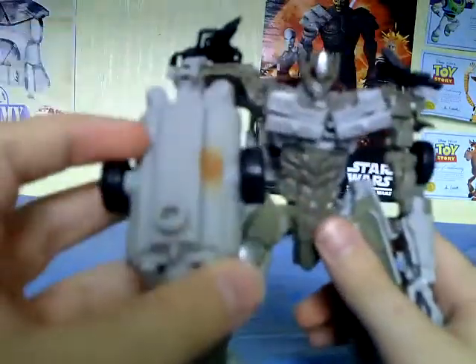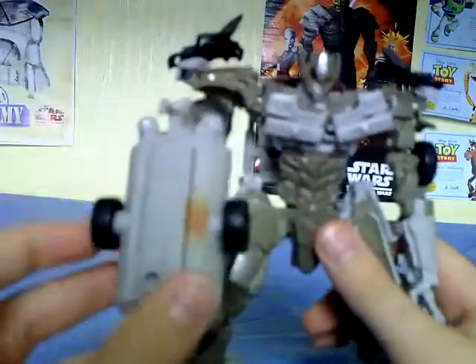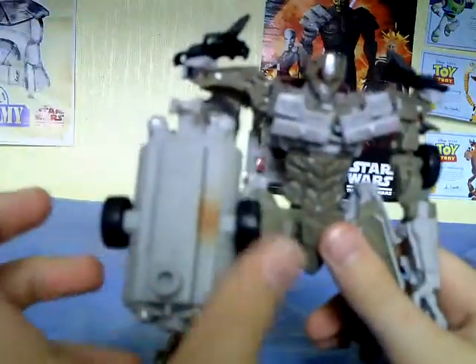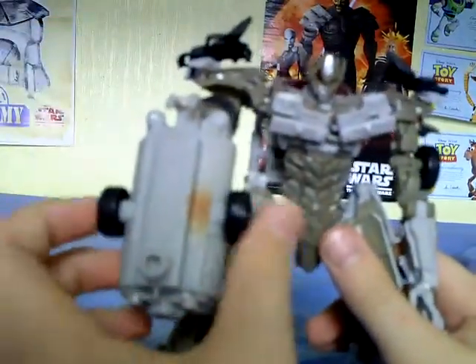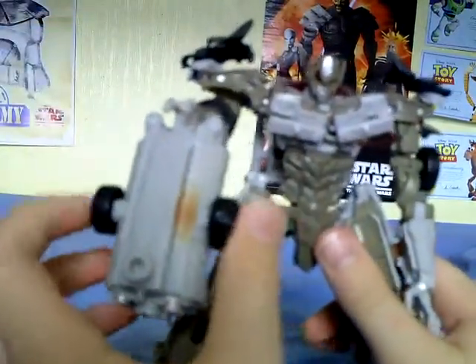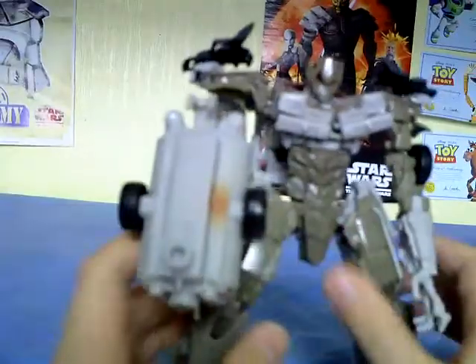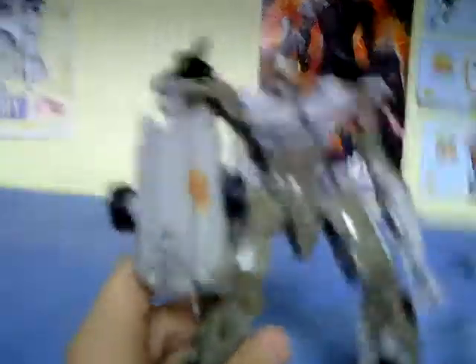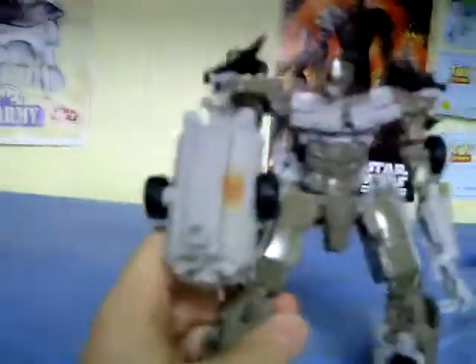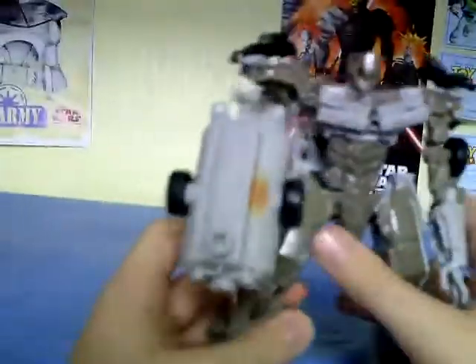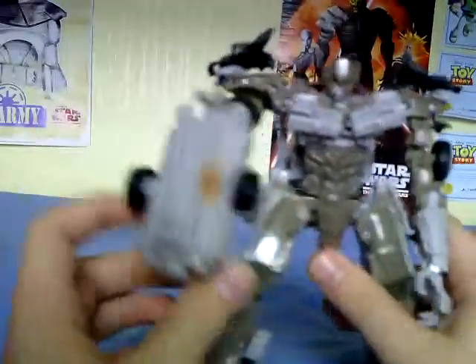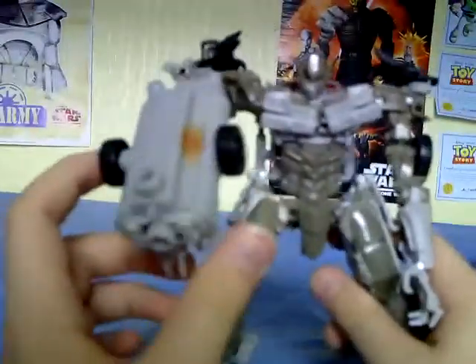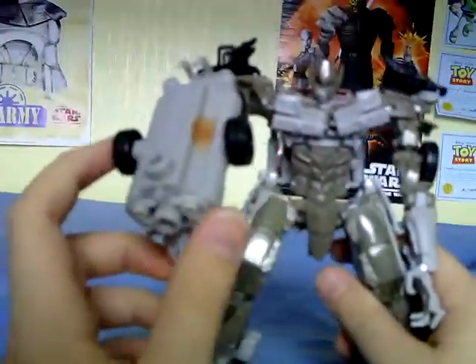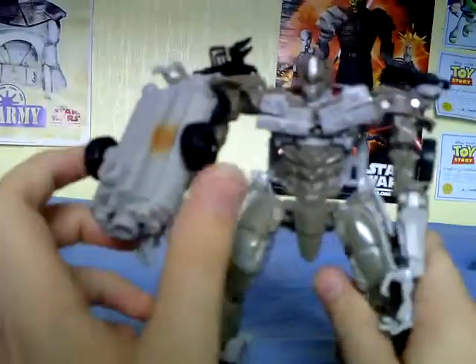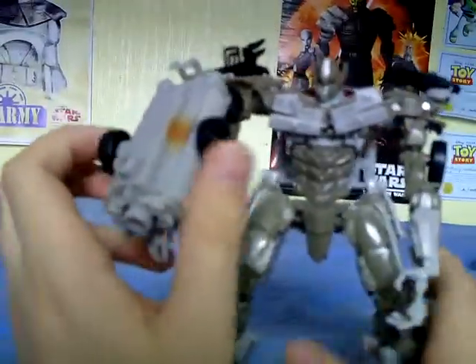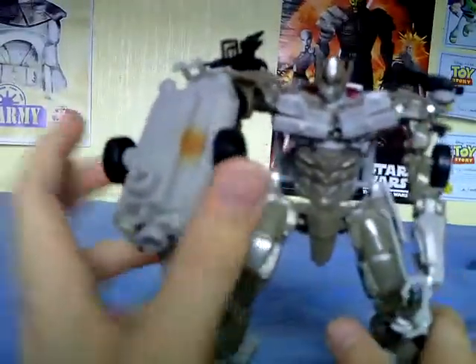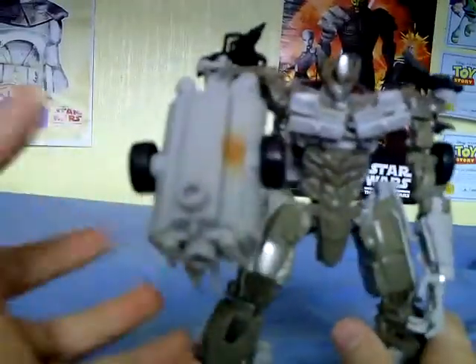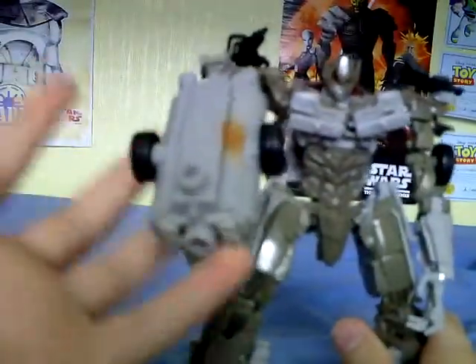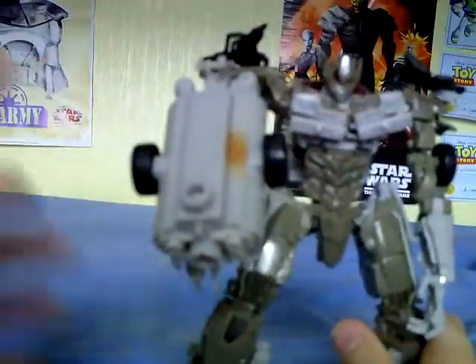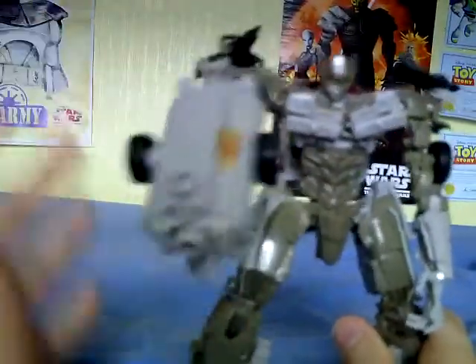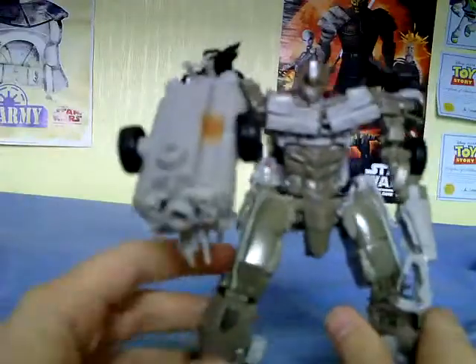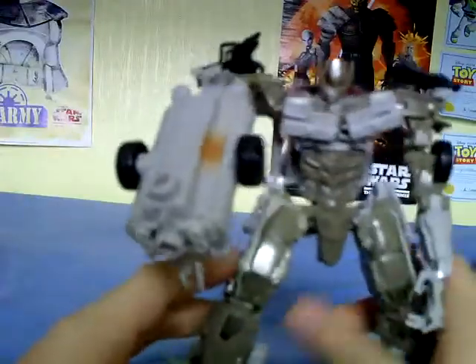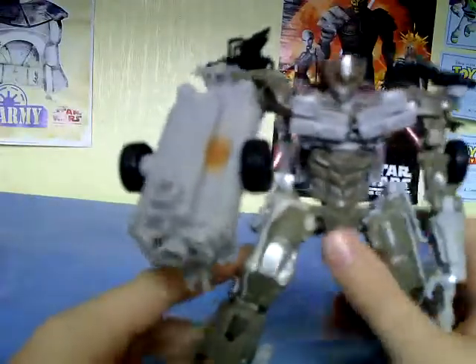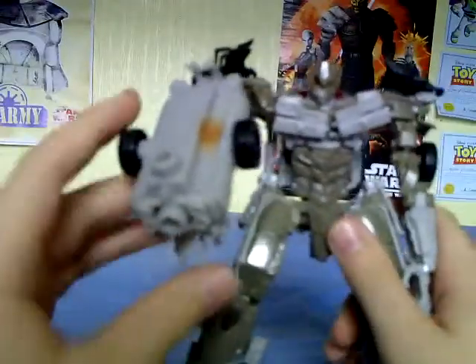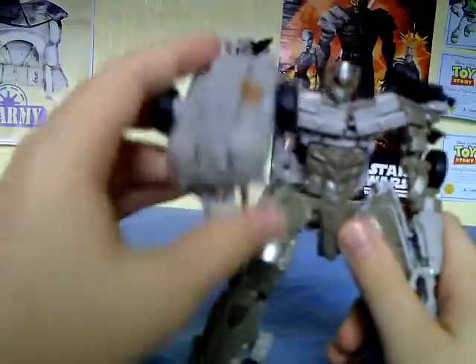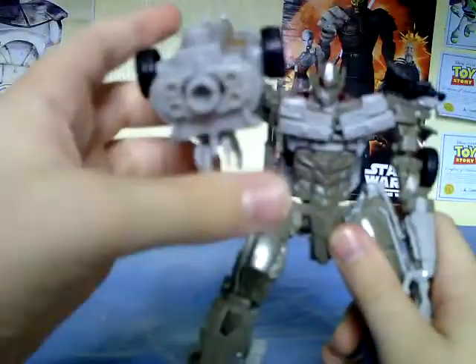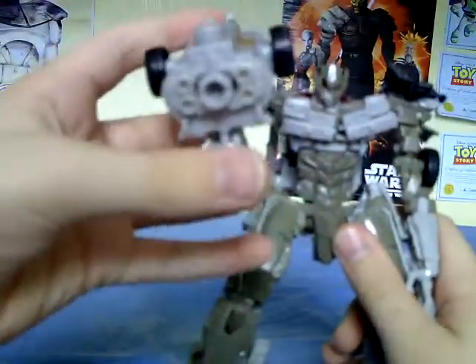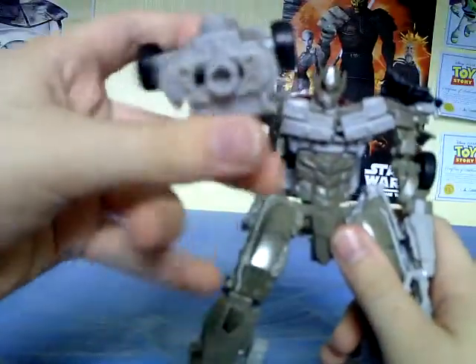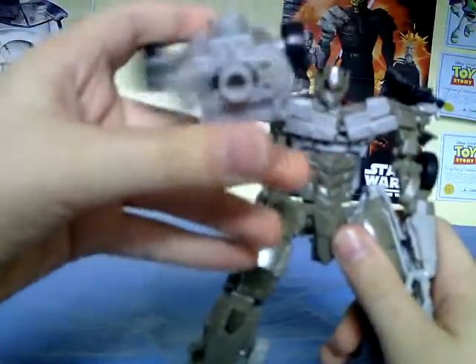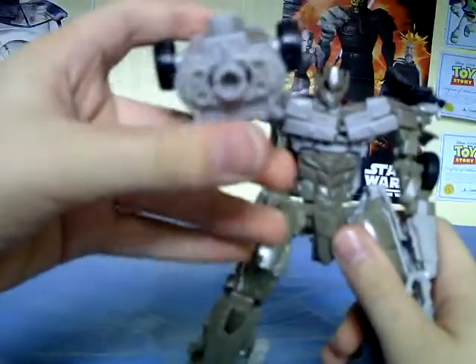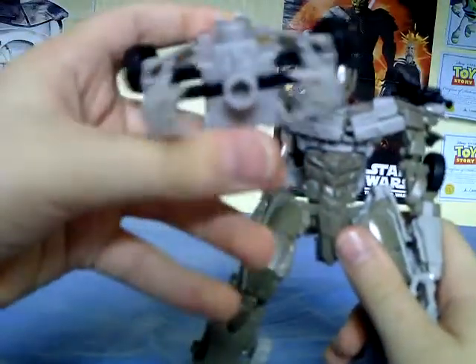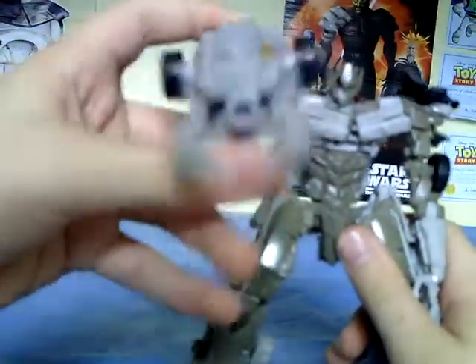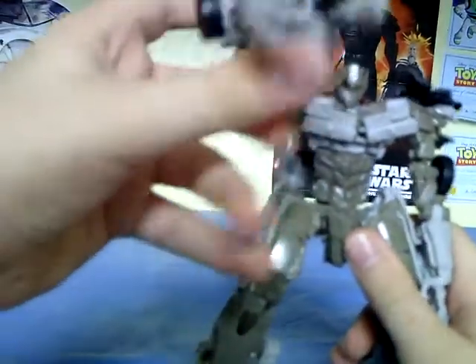The Voyagers do have mech-tech ports on their mech-tech weapons so you can combine weapons. KABAM KABAM BAM BAM!